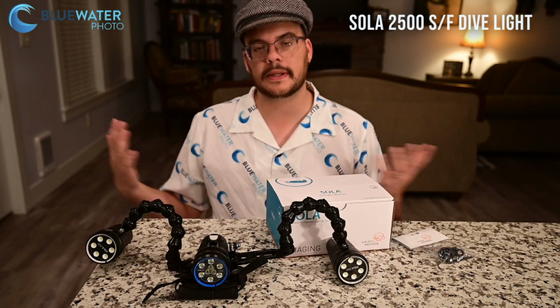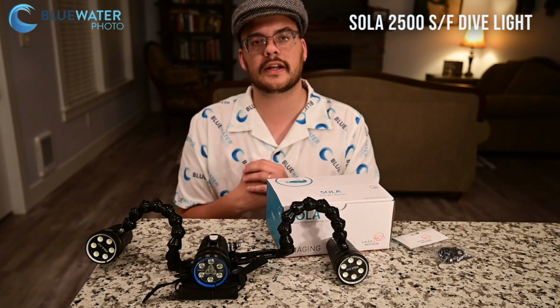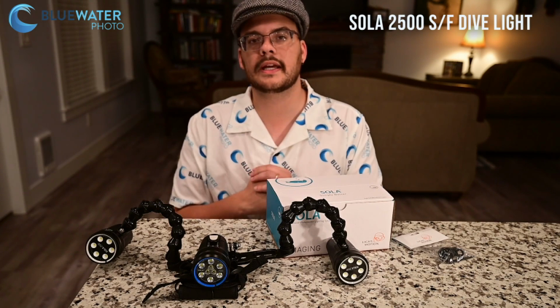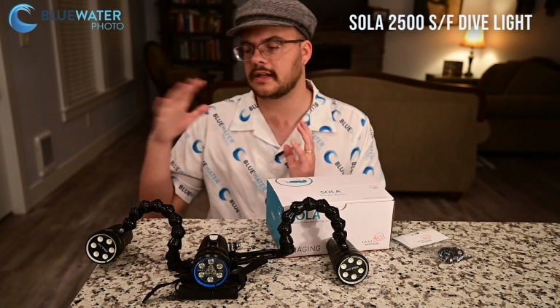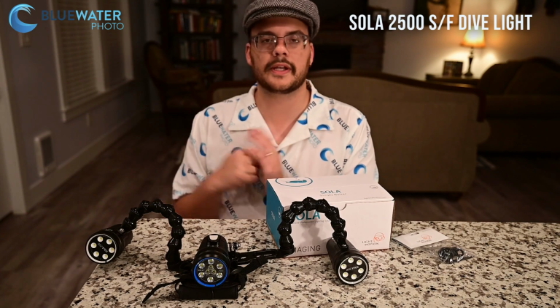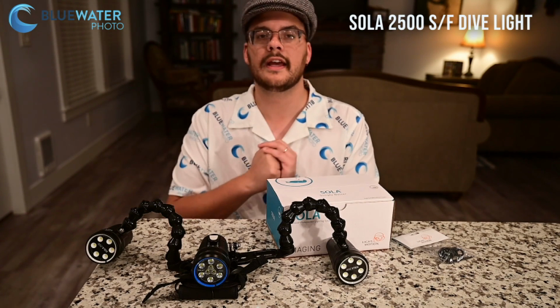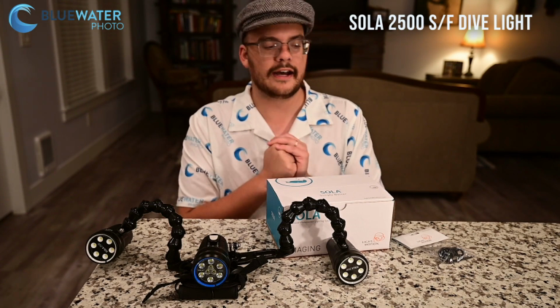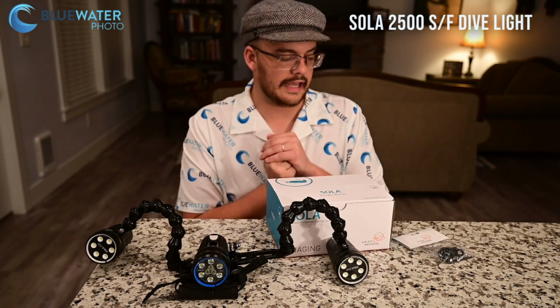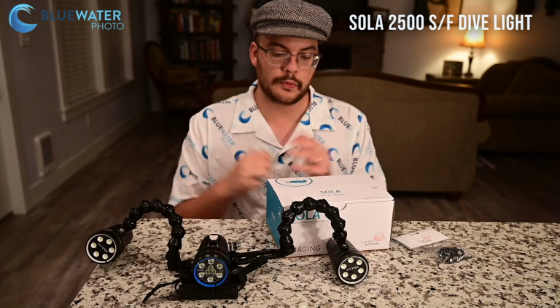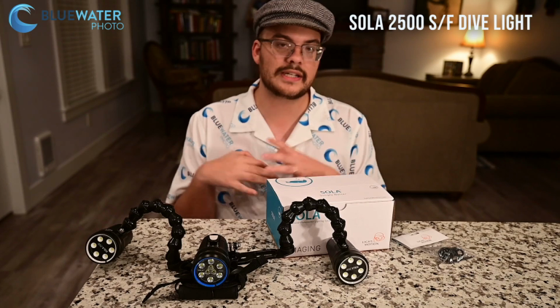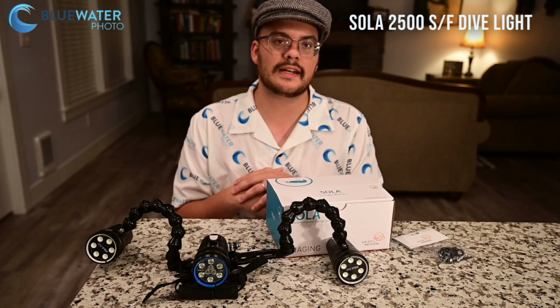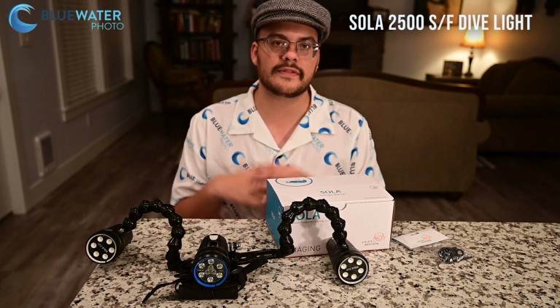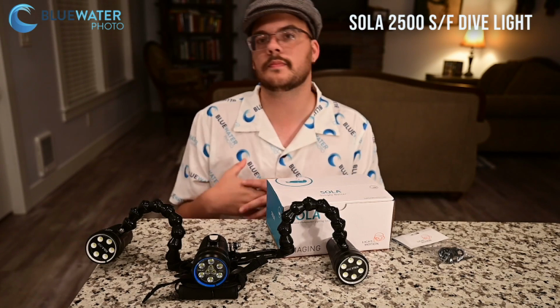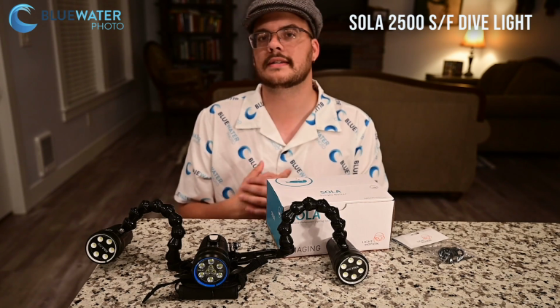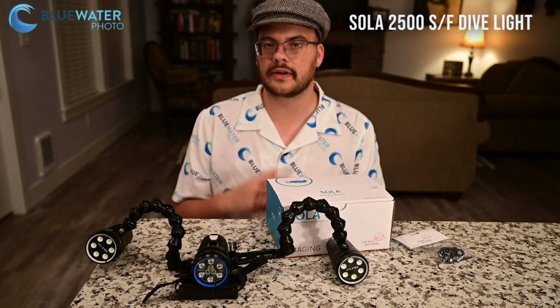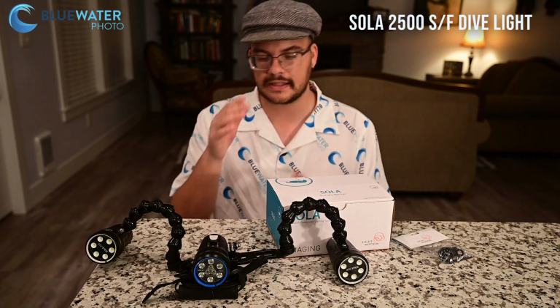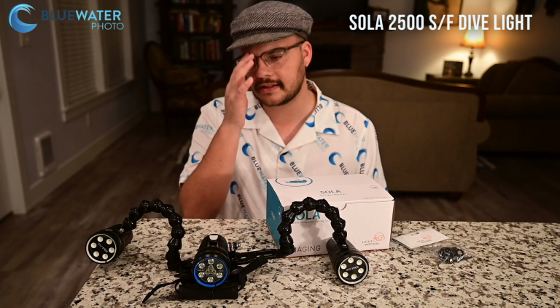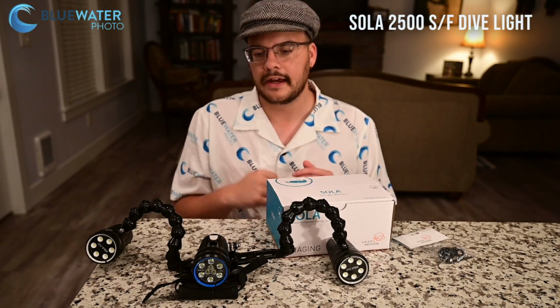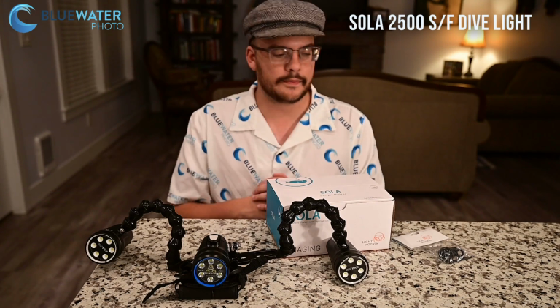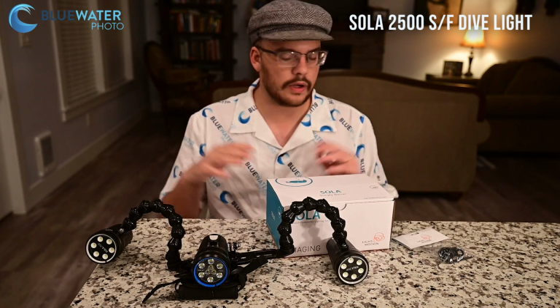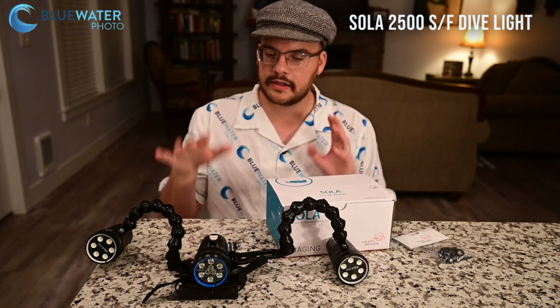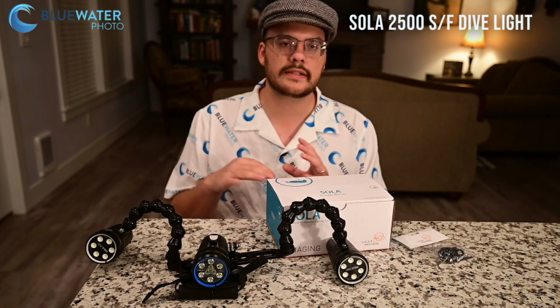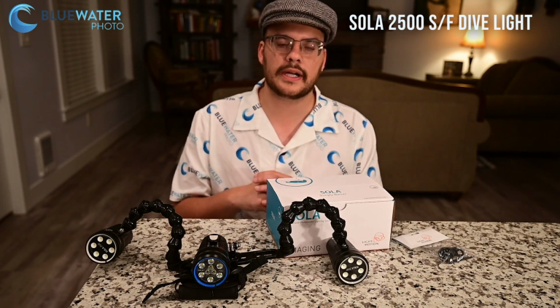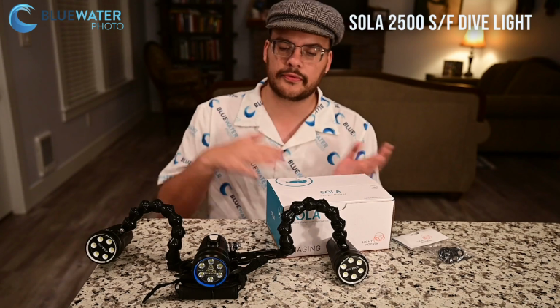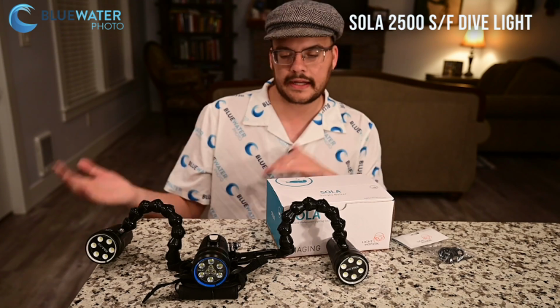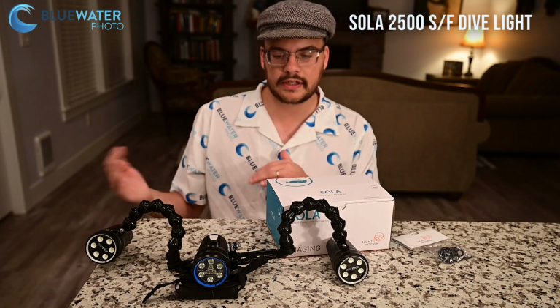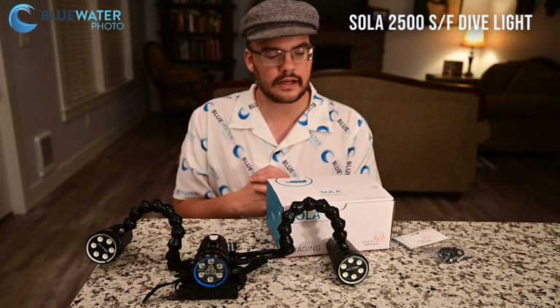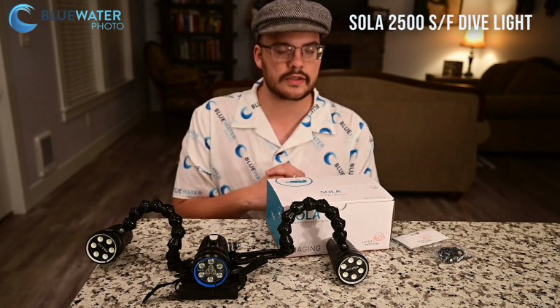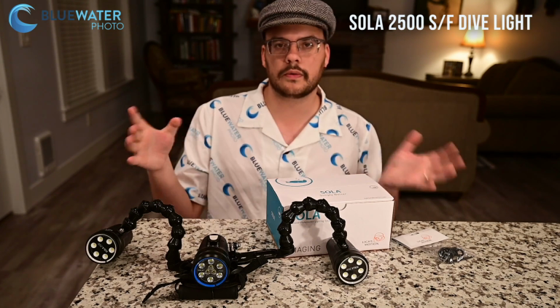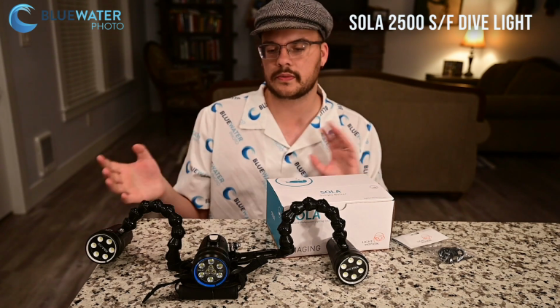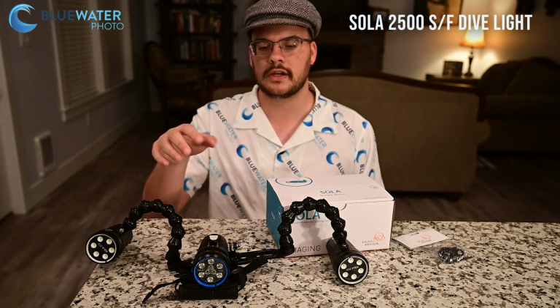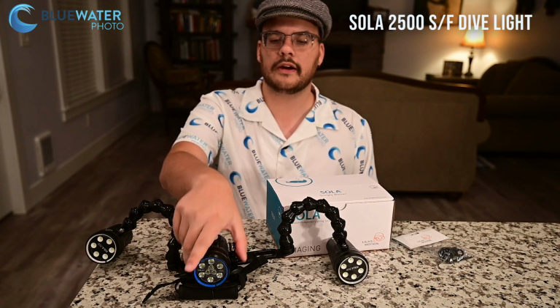It's Black Friday weekend, Cyber Monday, and we're pretty excited to have such a big discount on these lights. I'll tell you the retail price before and after the discount just so you know which one's which.